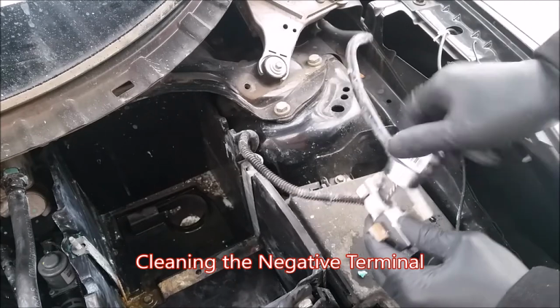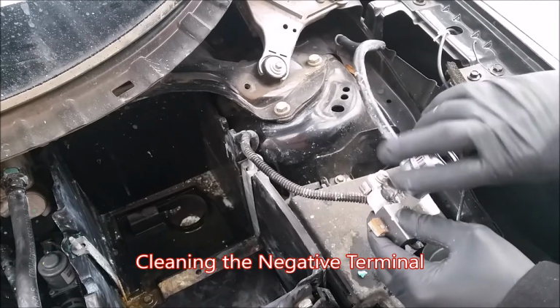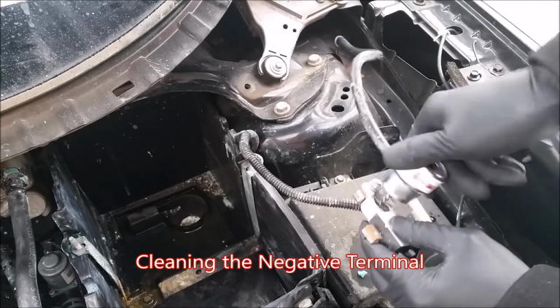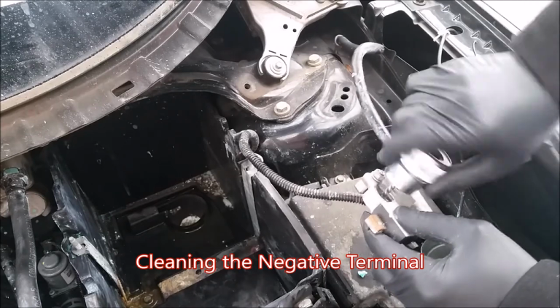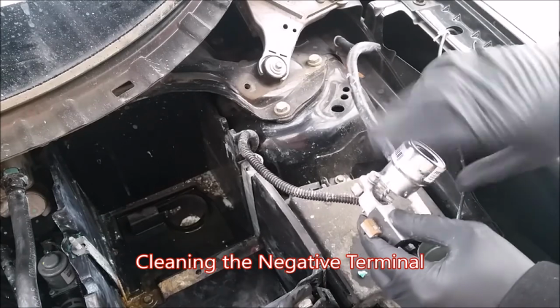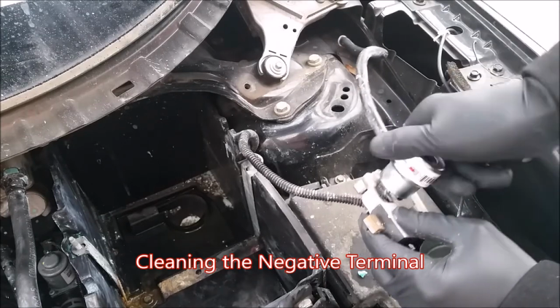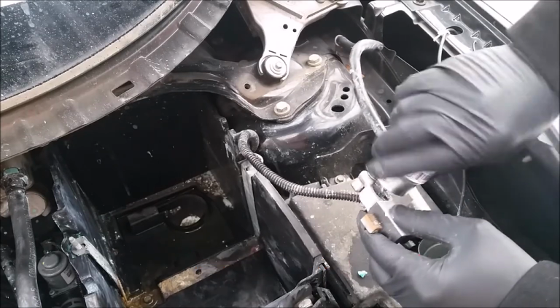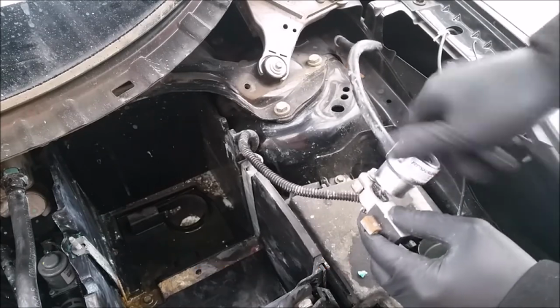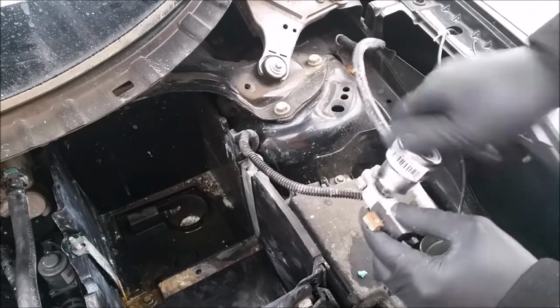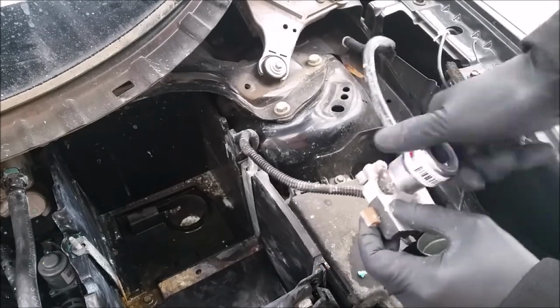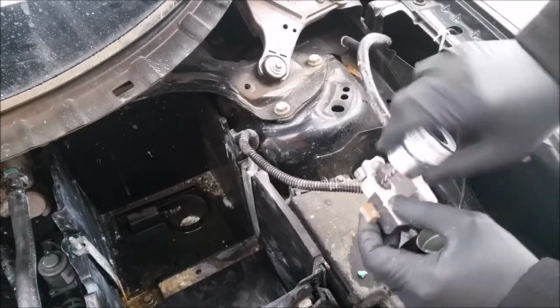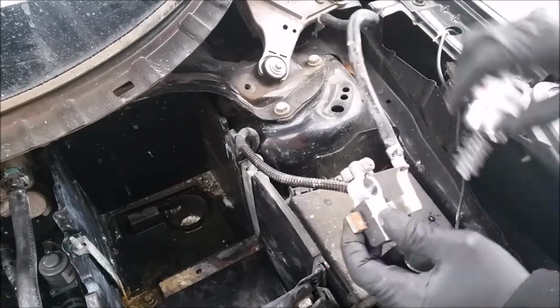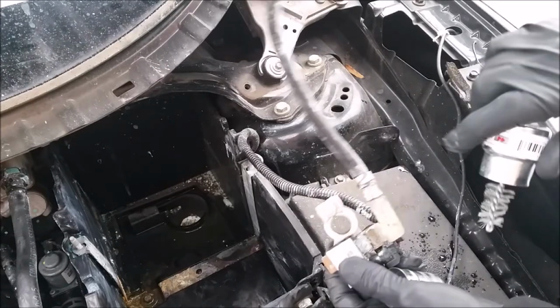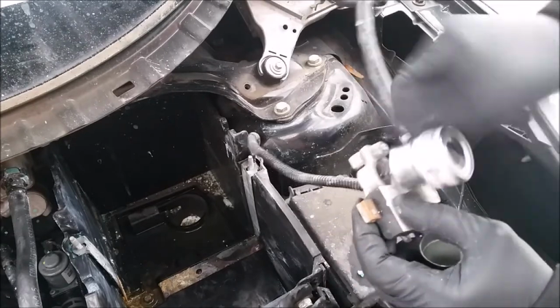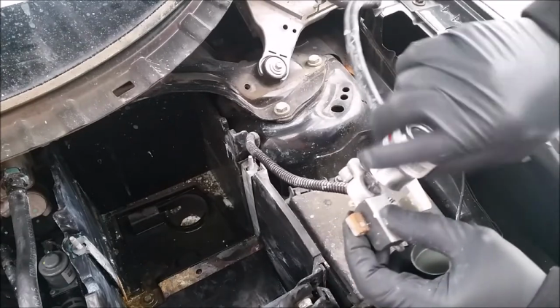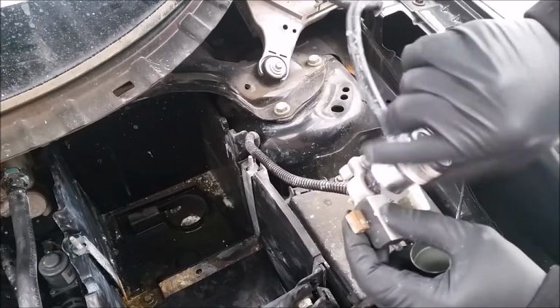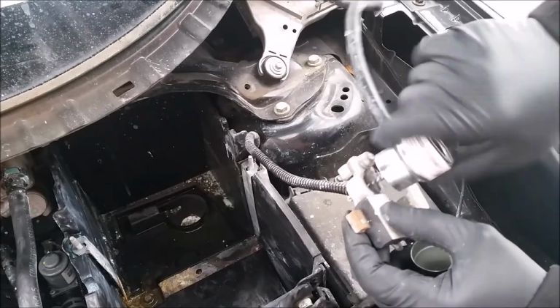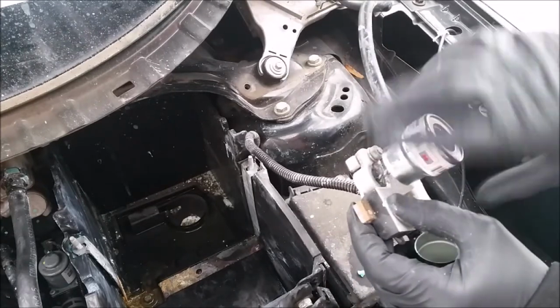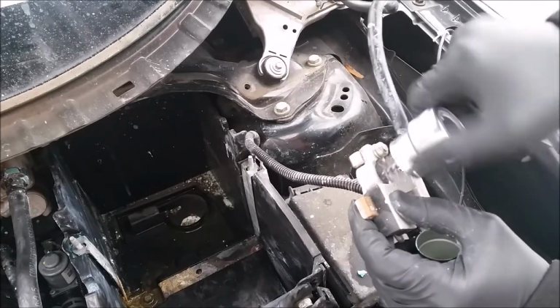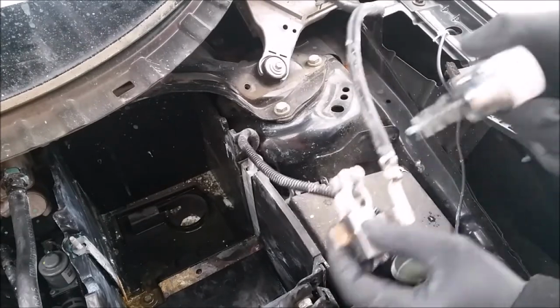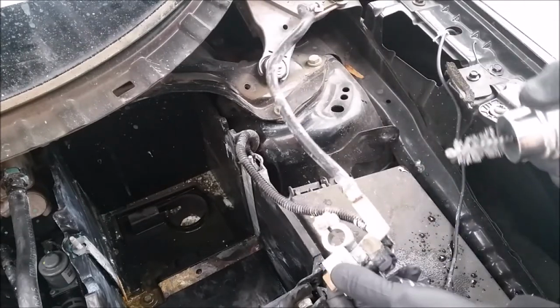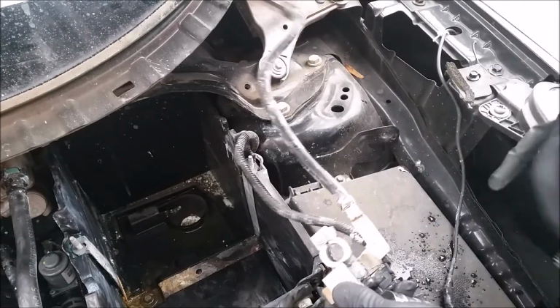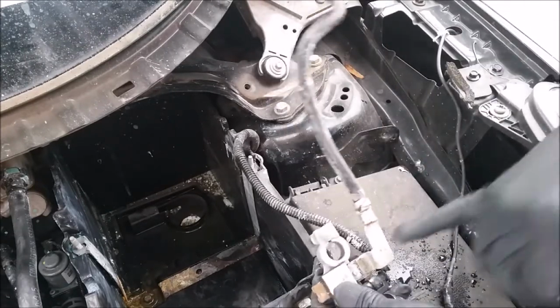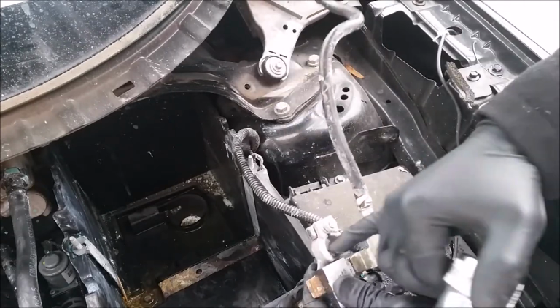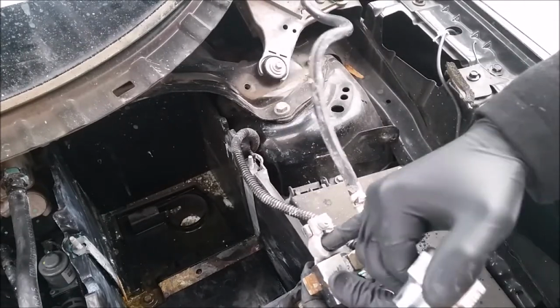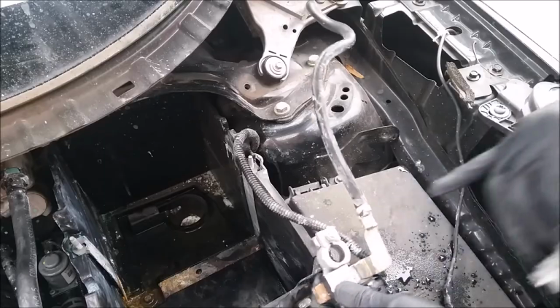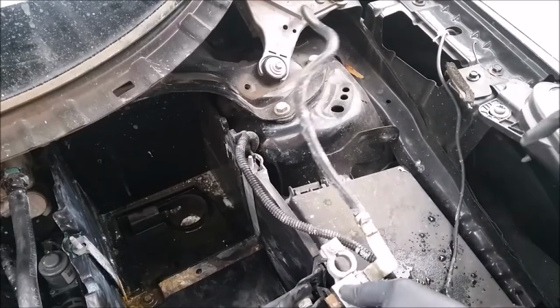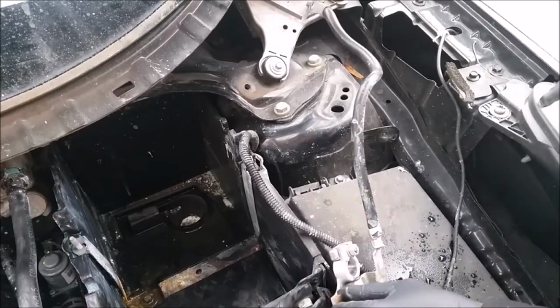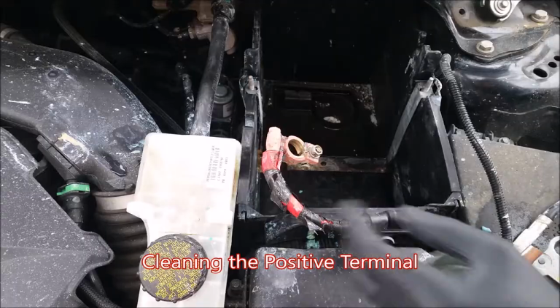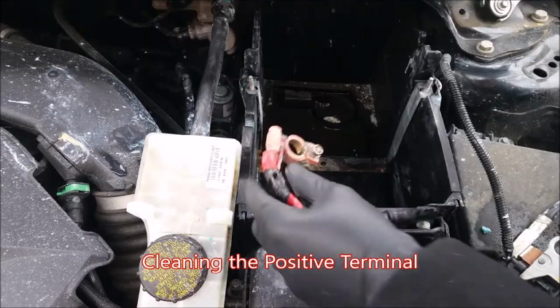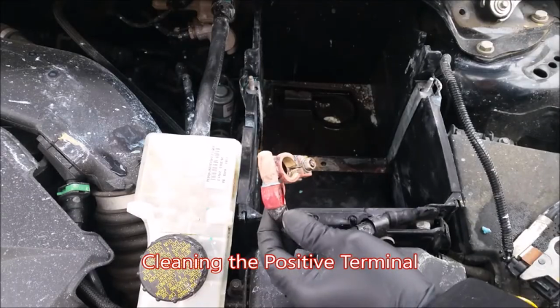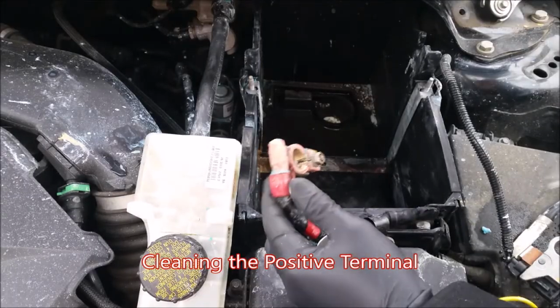Now I'm going to take my brush, go inside this terminal, and we're going to twist just in one direction. Alright, now we have a fully clean surface there. Now let's go to our positive lead — we have a very shiny clean surface there.